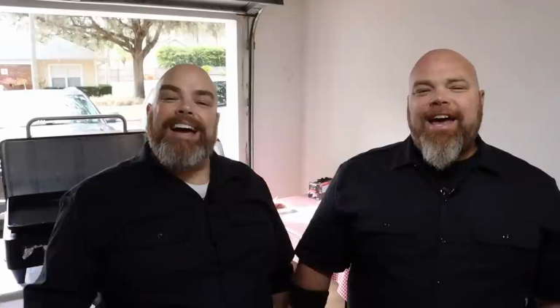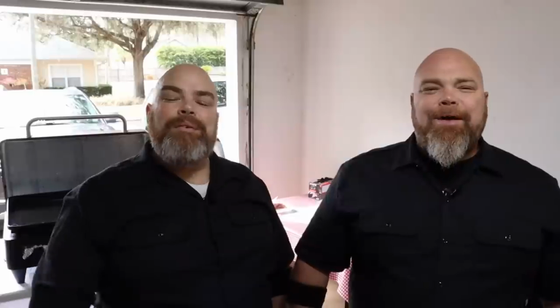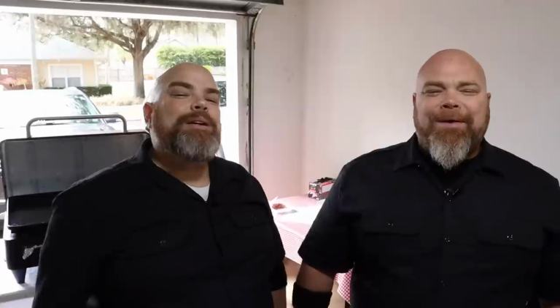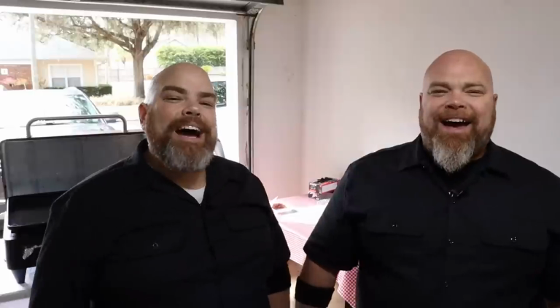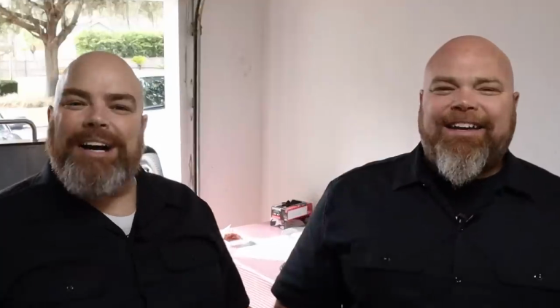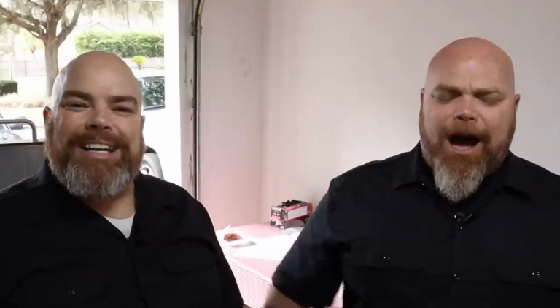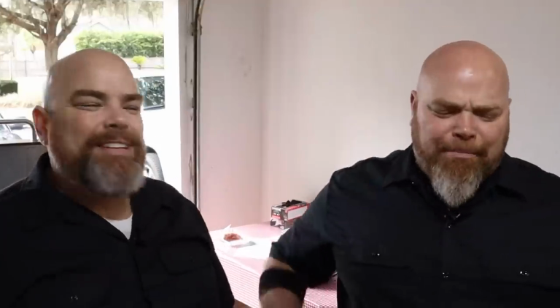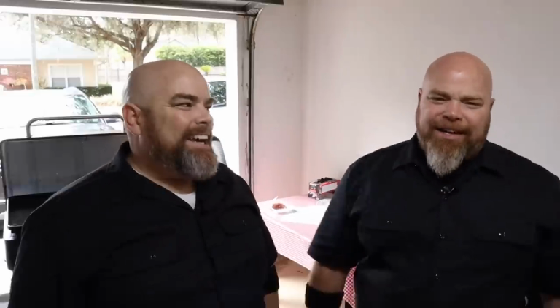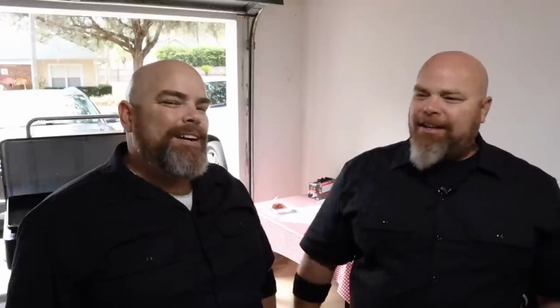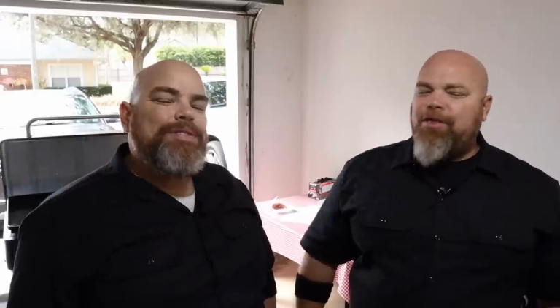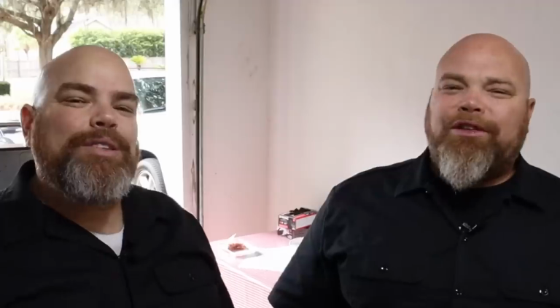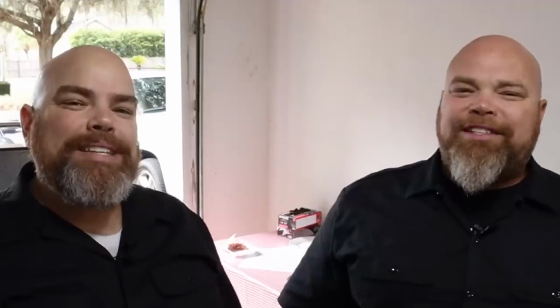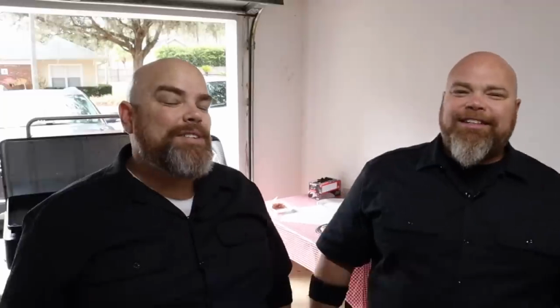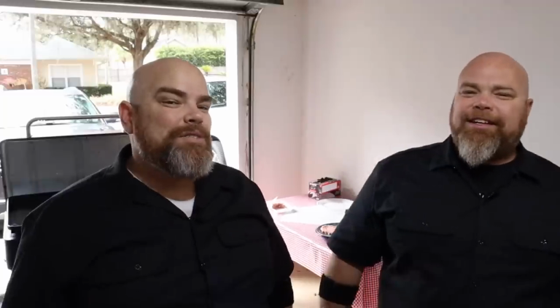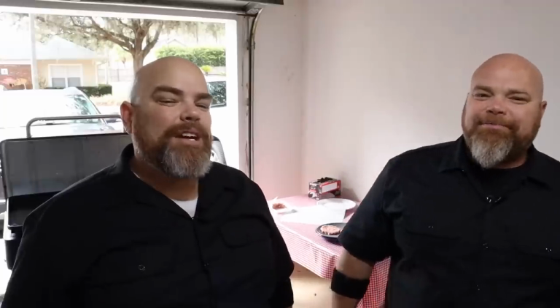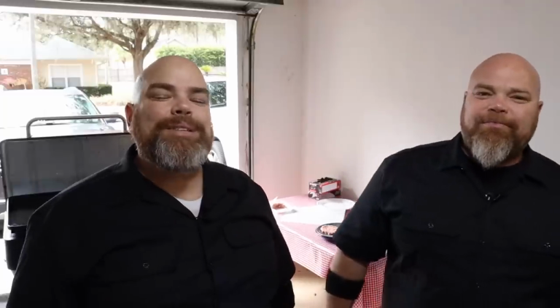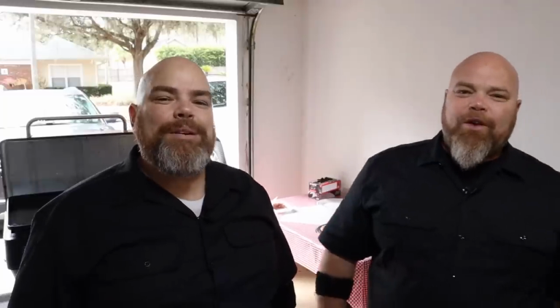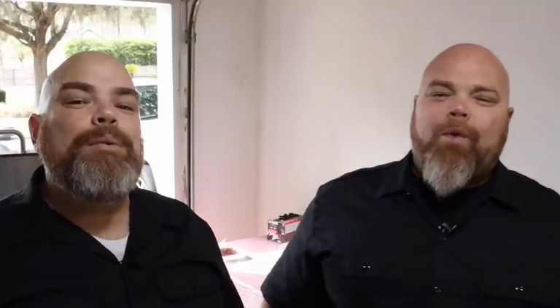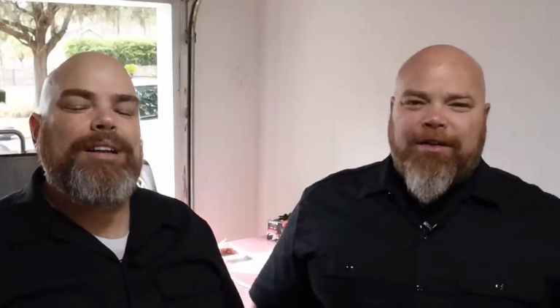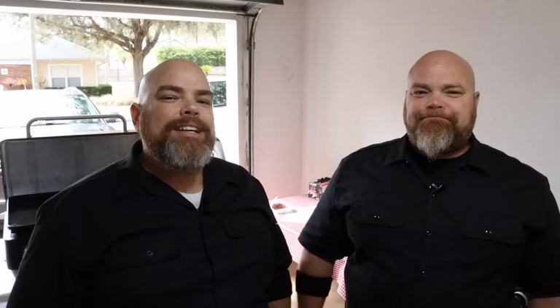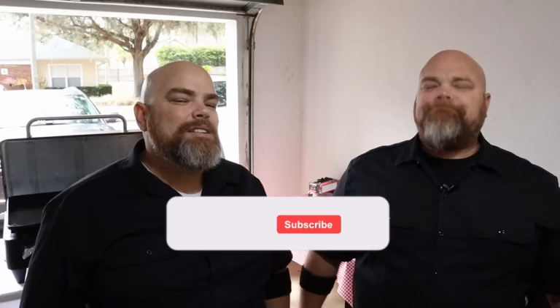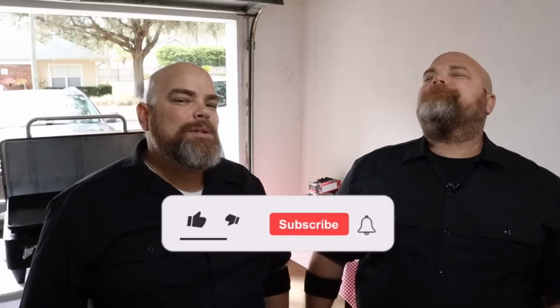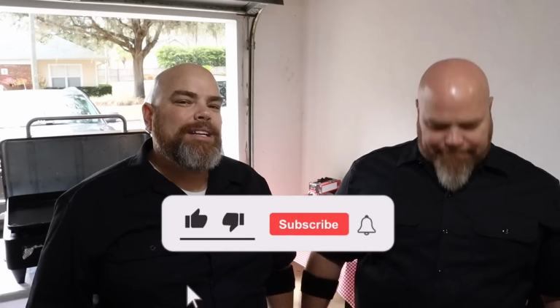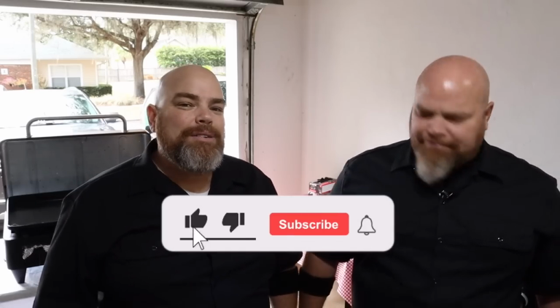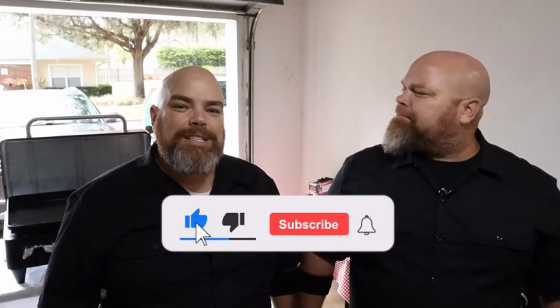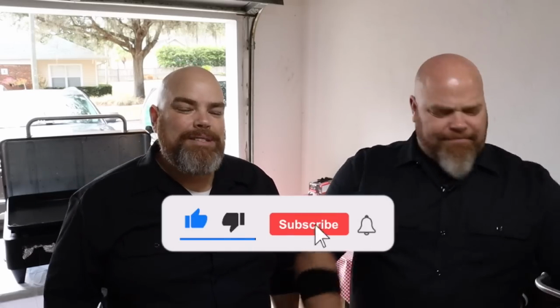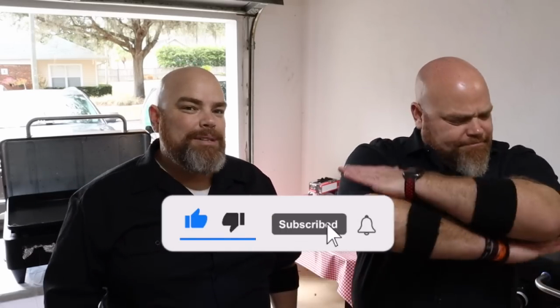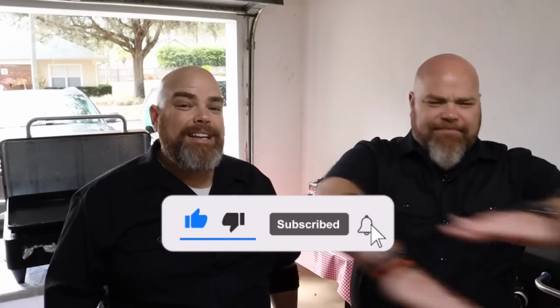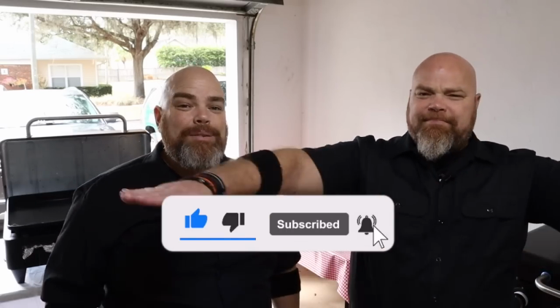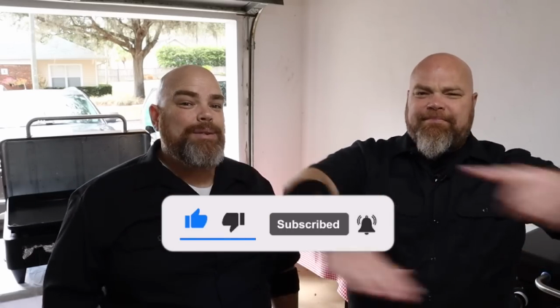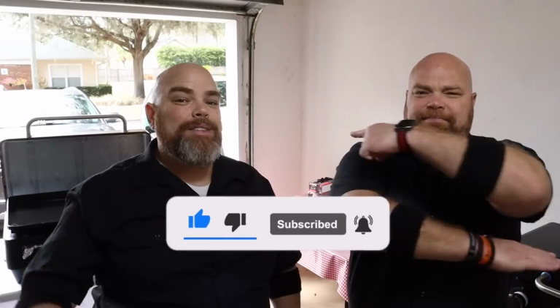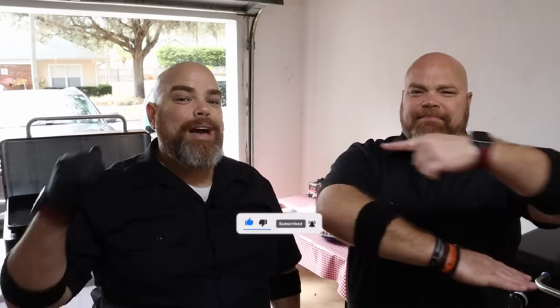Hey, welcome back. I'm Adam. I'm Brett. And we are The Wall Twins. If this is your first time here with us, welcome. Consider subscribing and hit the notification bell so you don't miss anything that we do here.